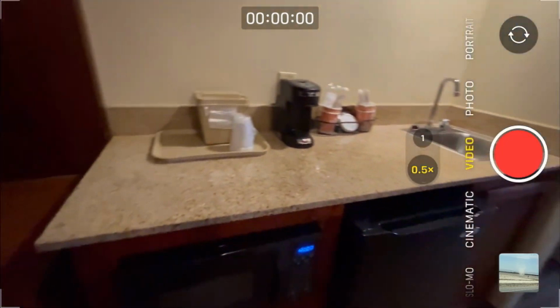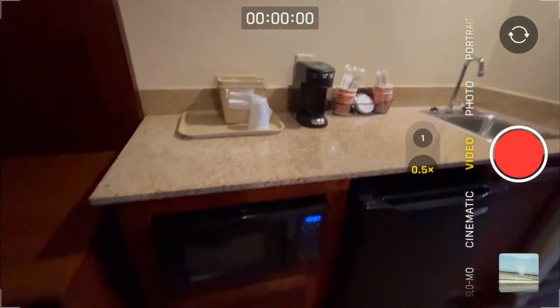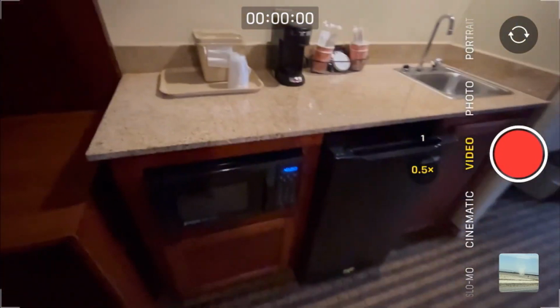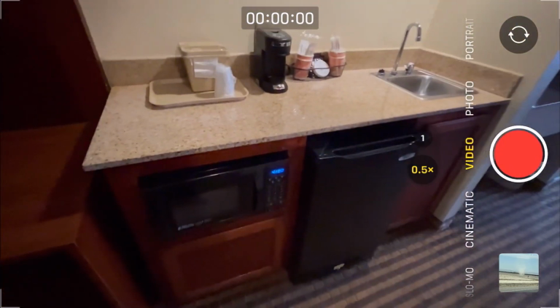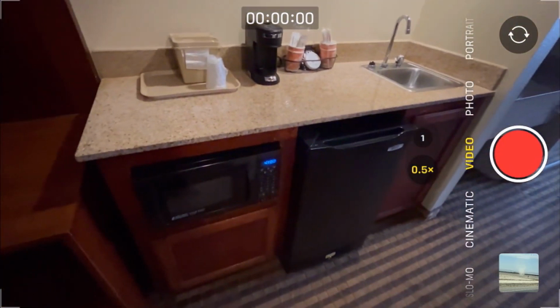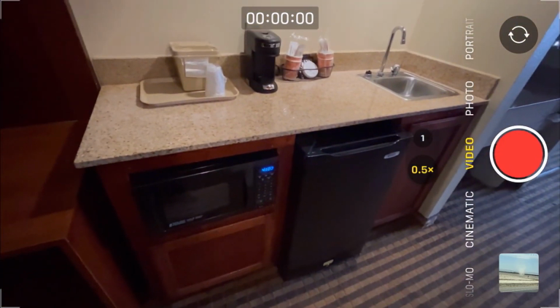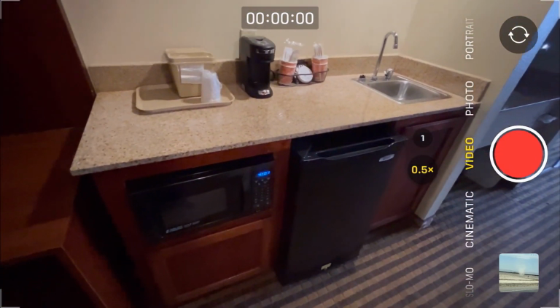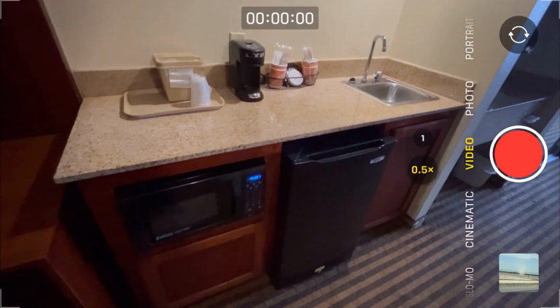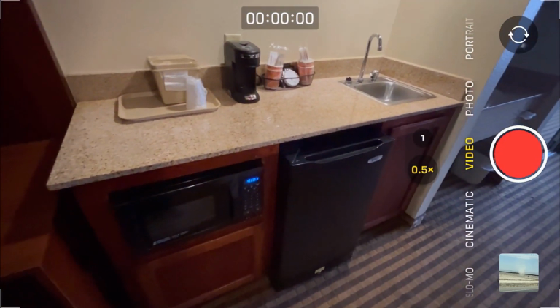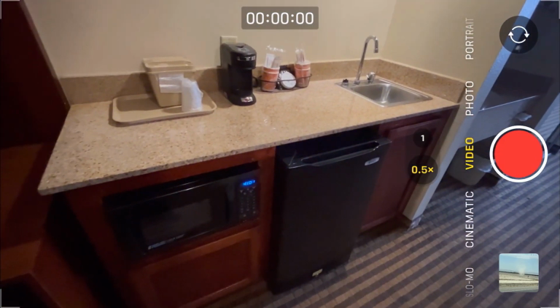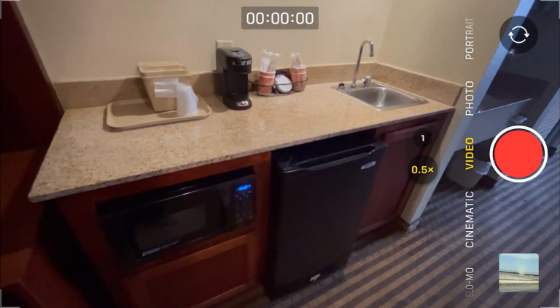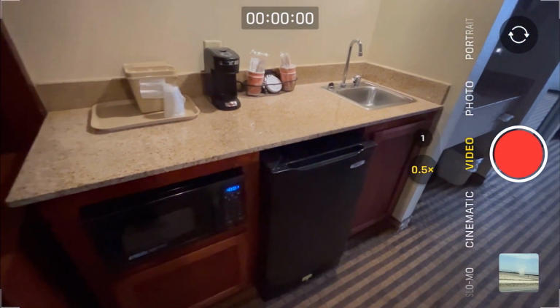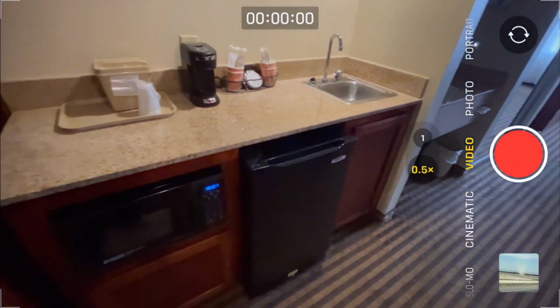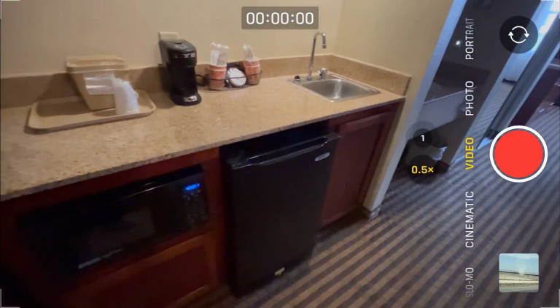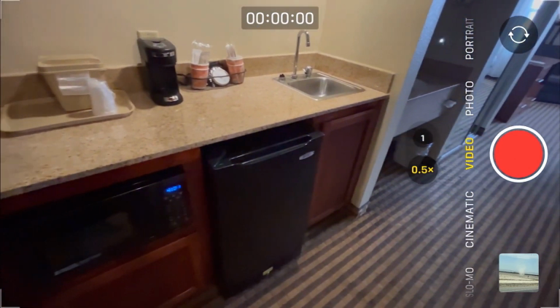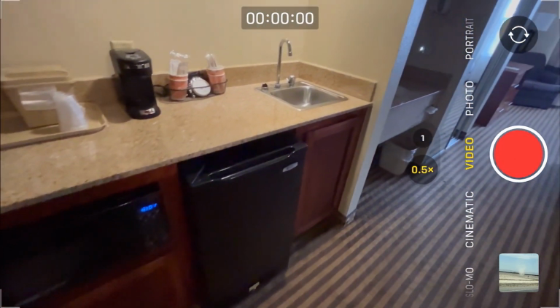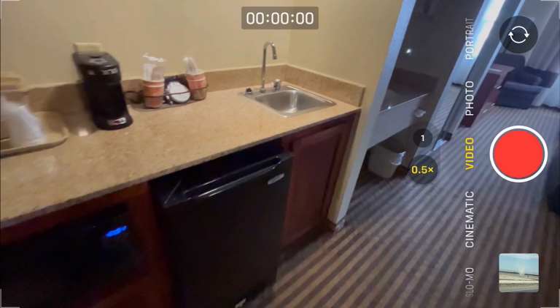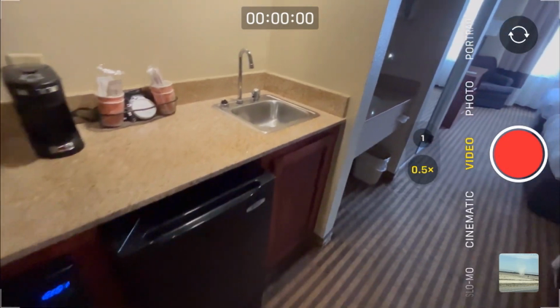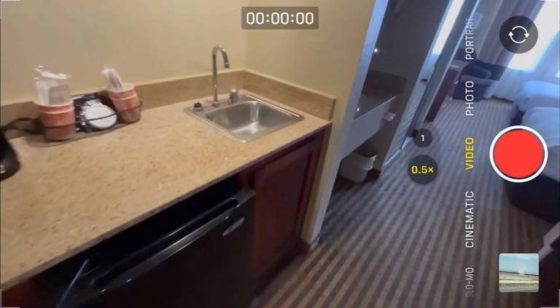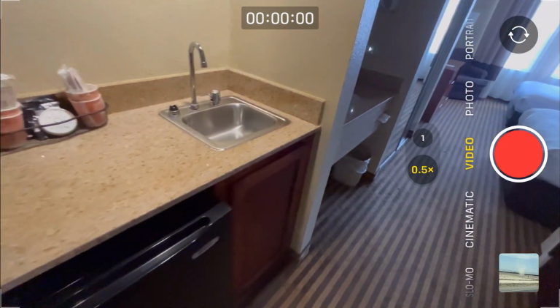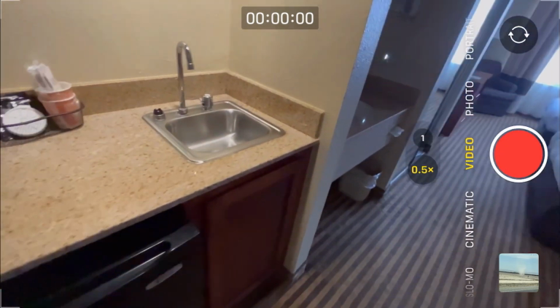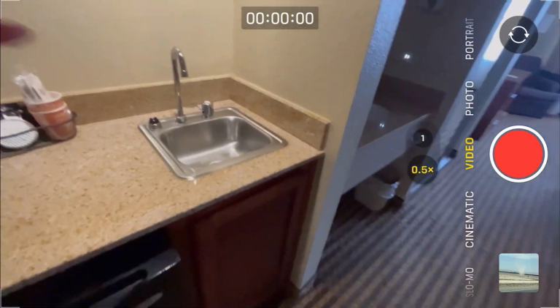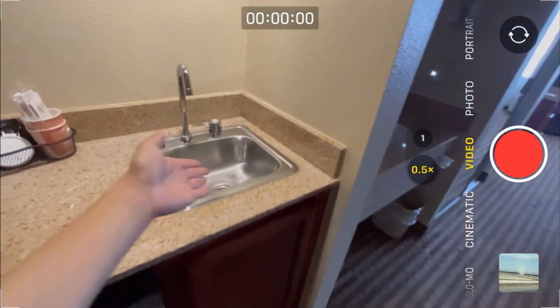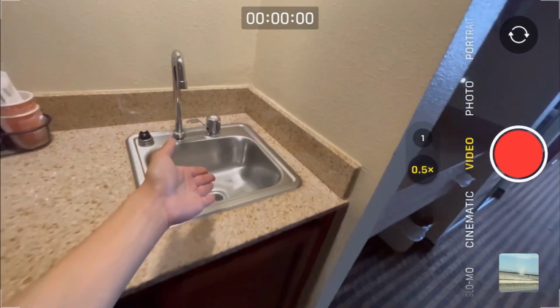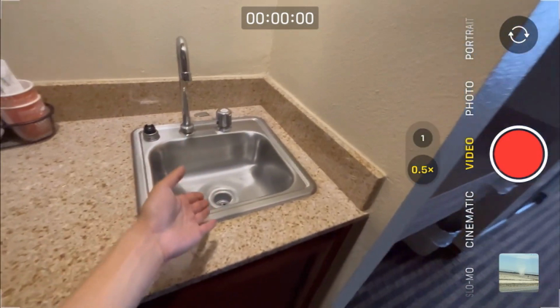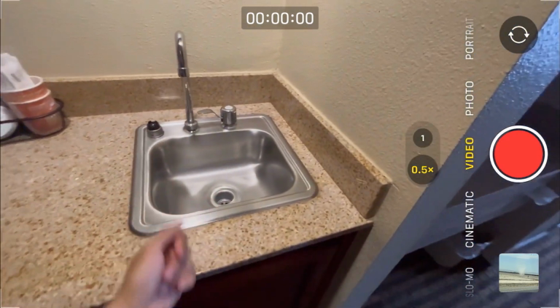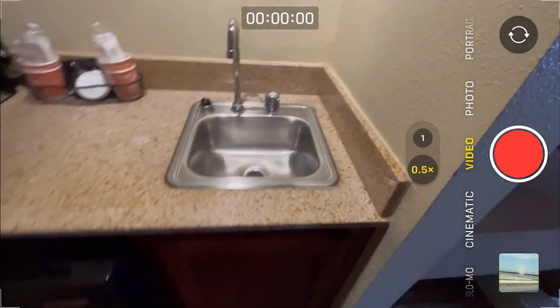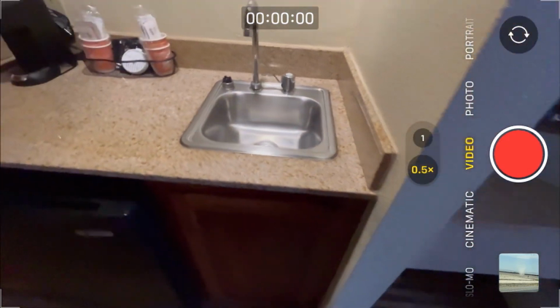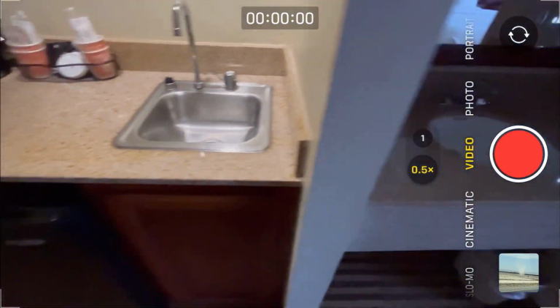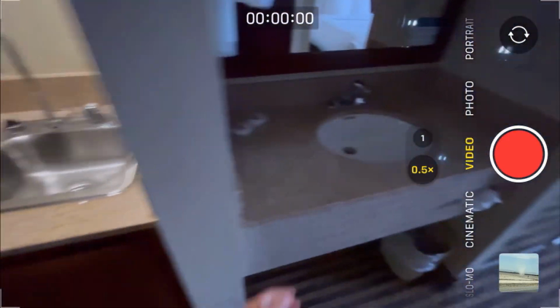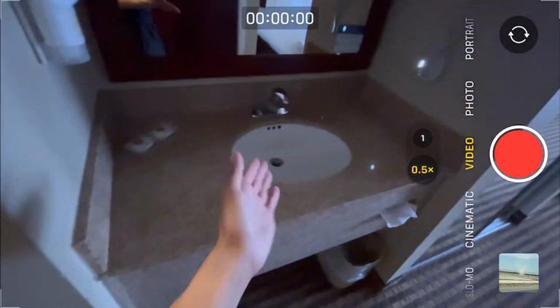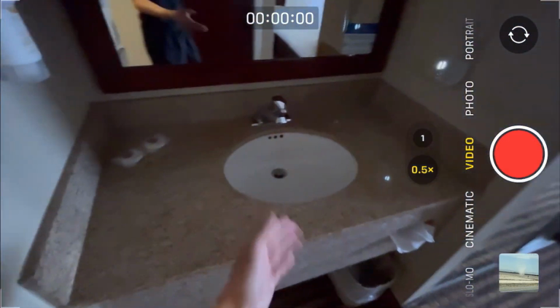Kitchen right at the front of the door. Sink here, and another sink on this side.